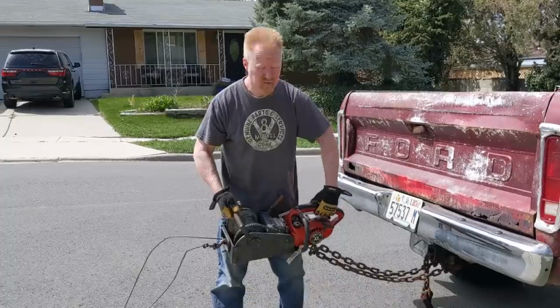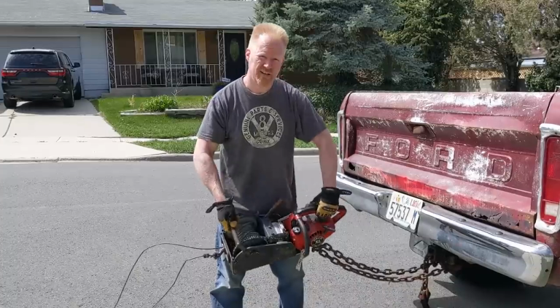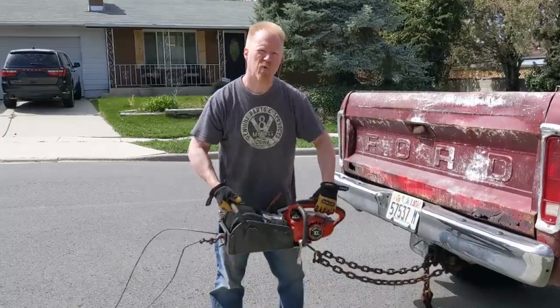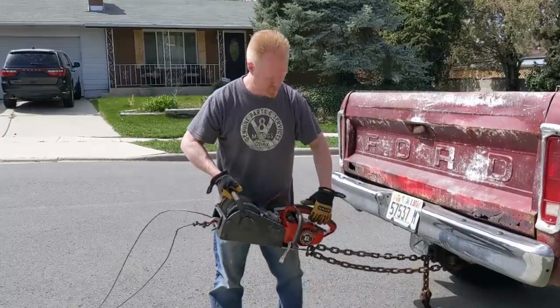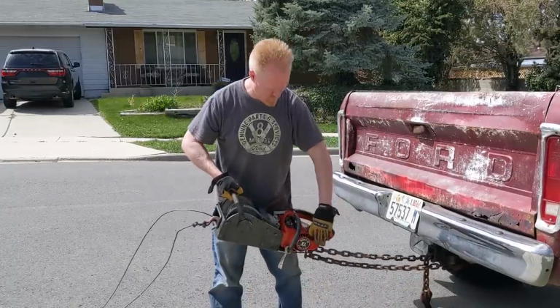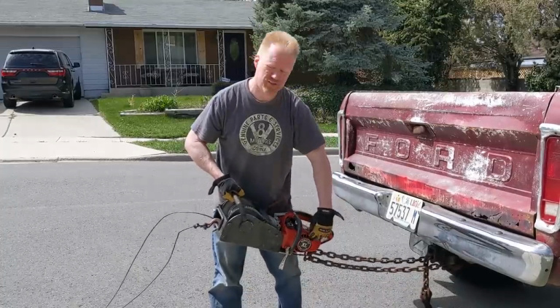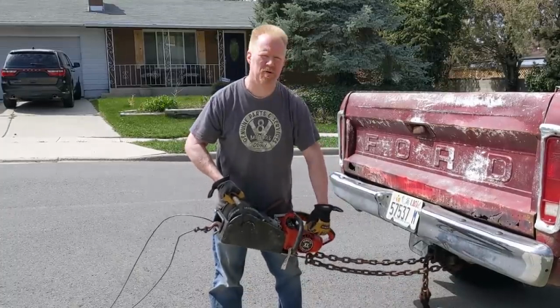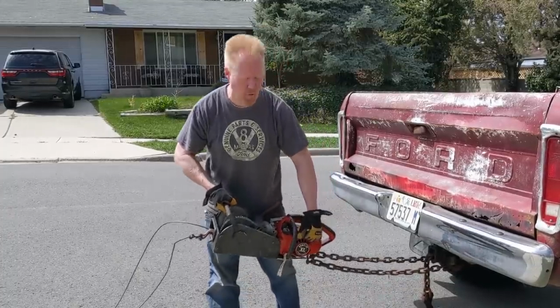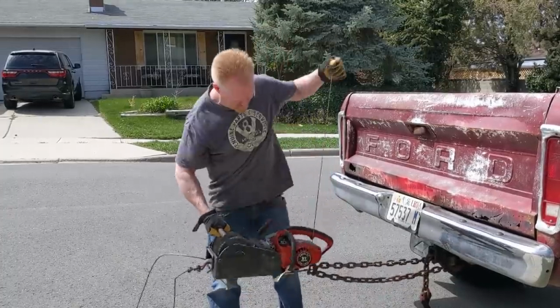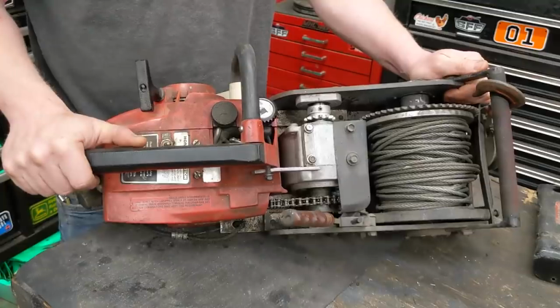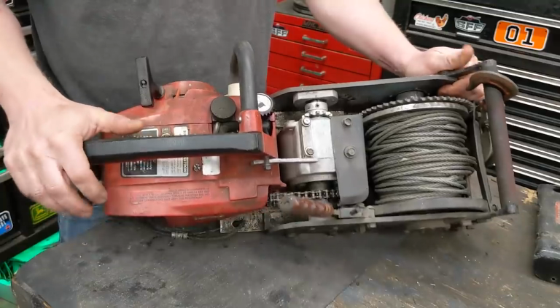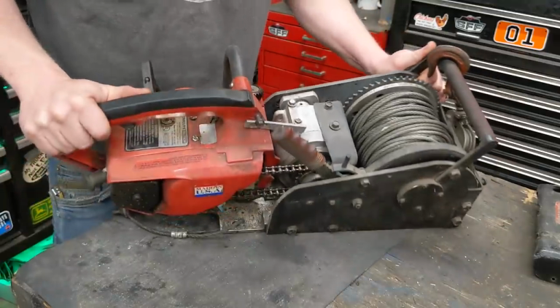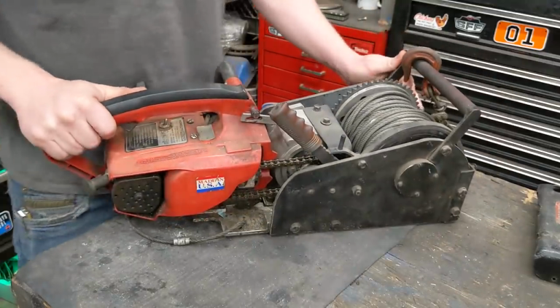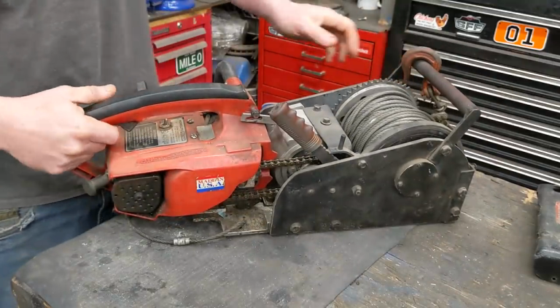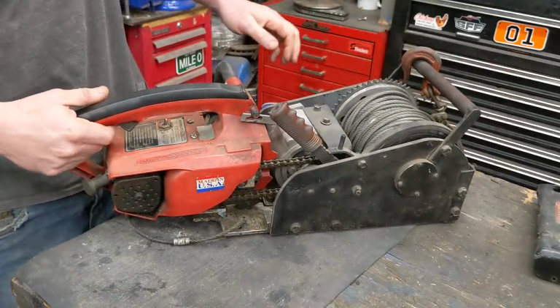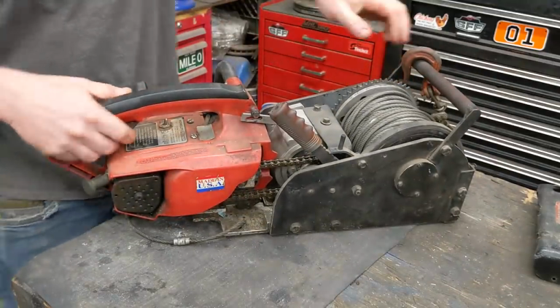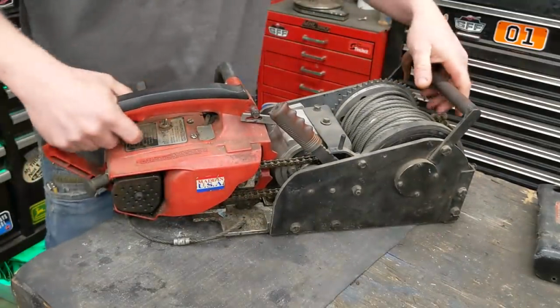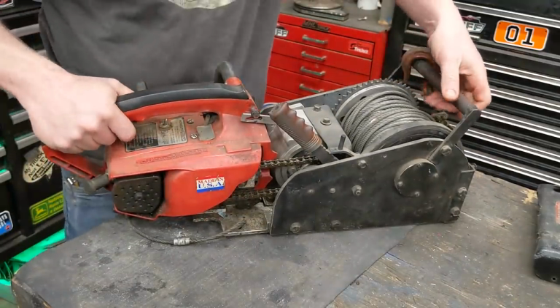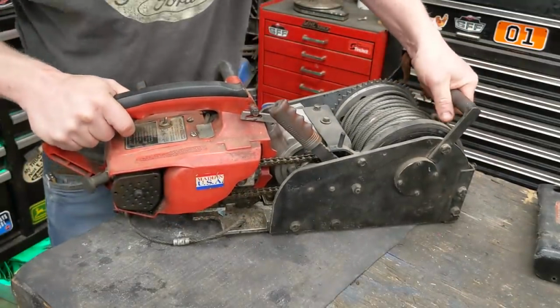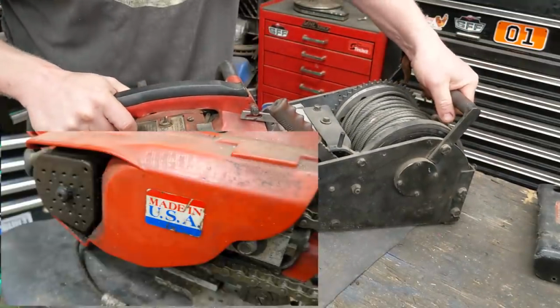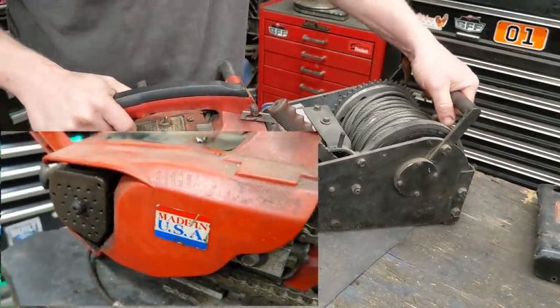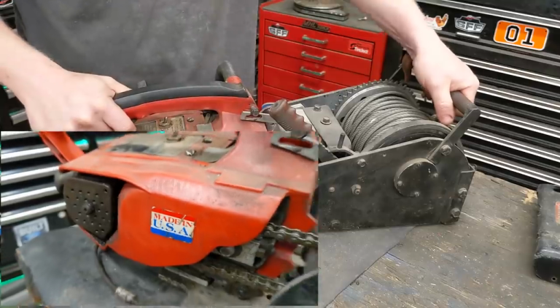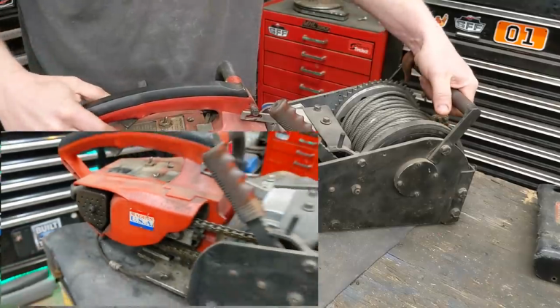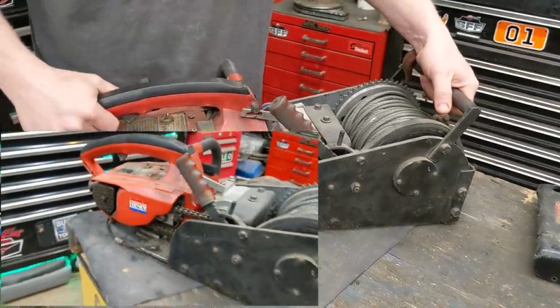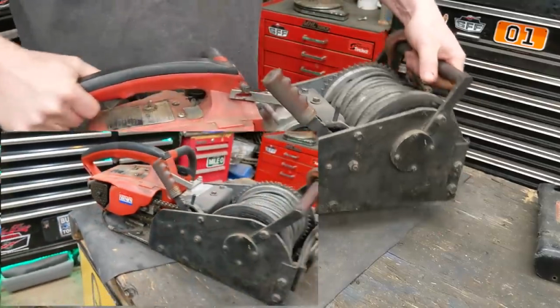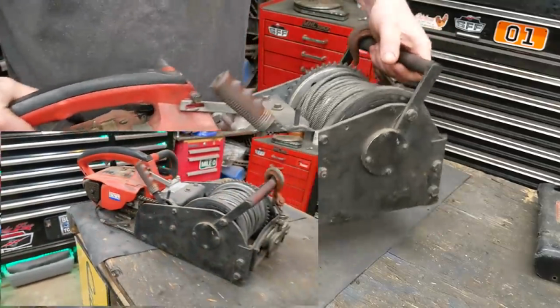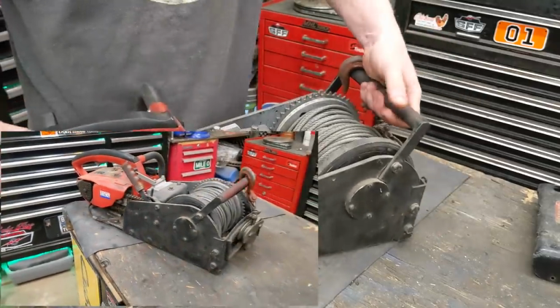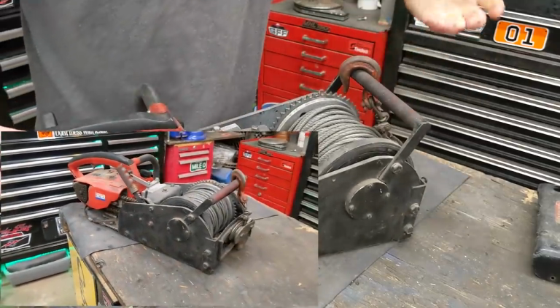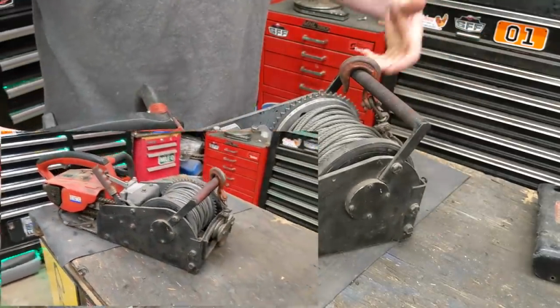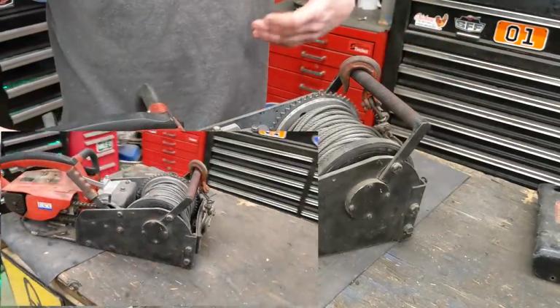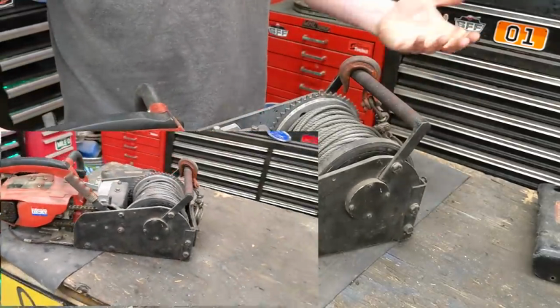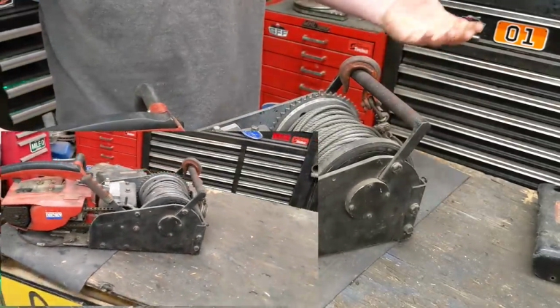Today we're playing with a chainsaw winch. It's gonna be a fun one. I picked this up from an estate auction about a year ago and it's been sitting in the need-to-be-fixed pile. I have no history on it, just by looking at it real fast.